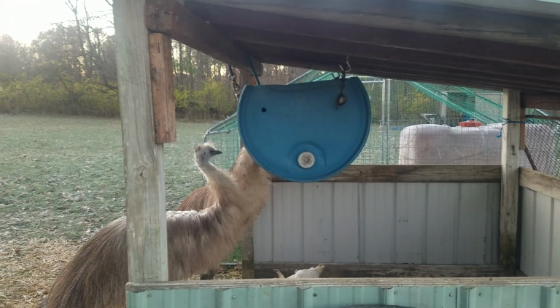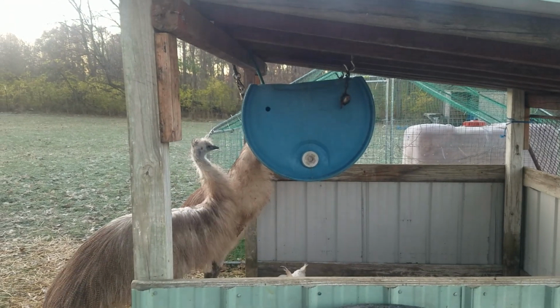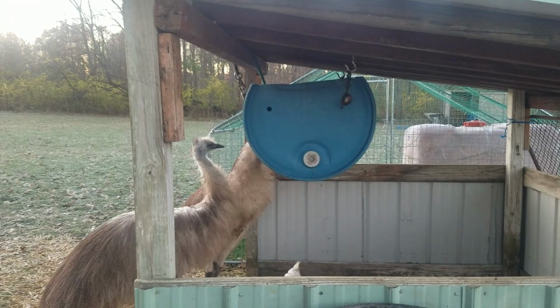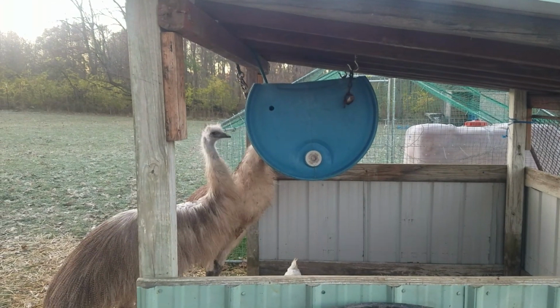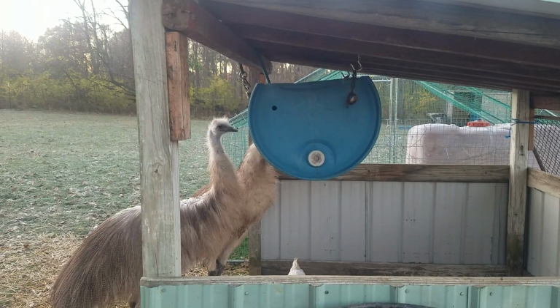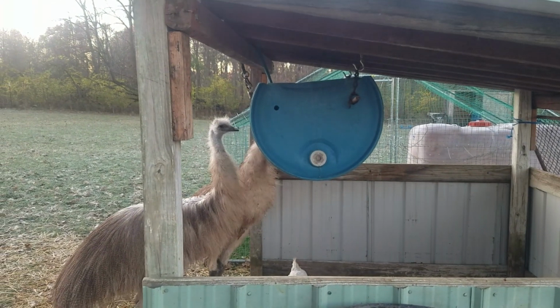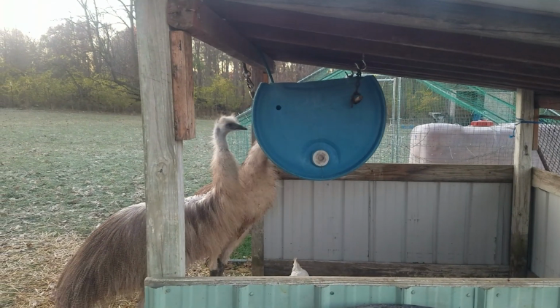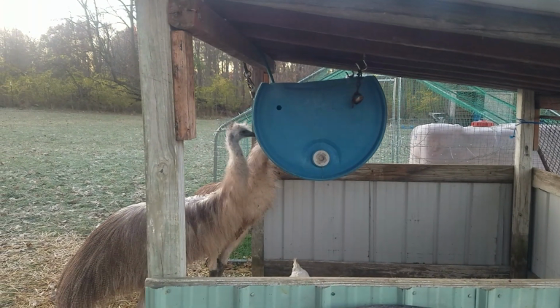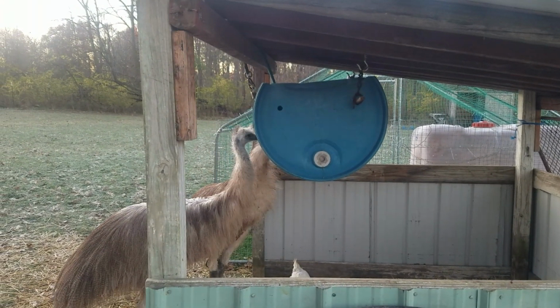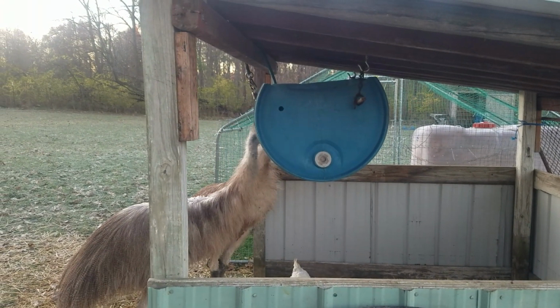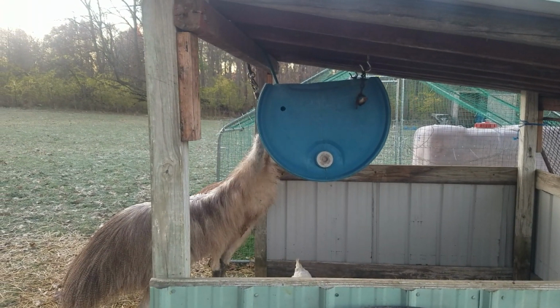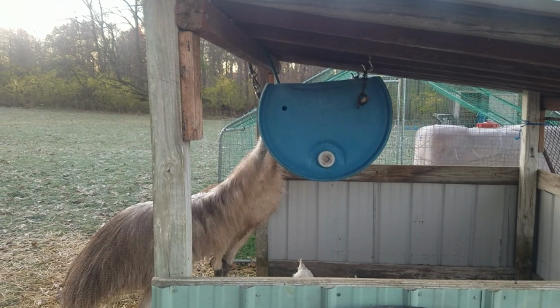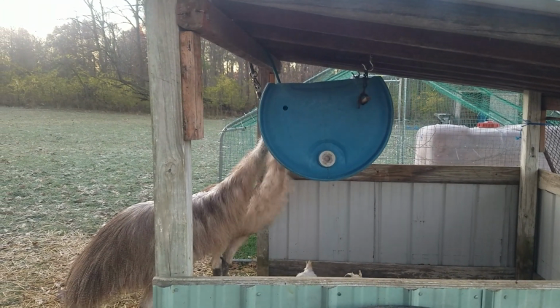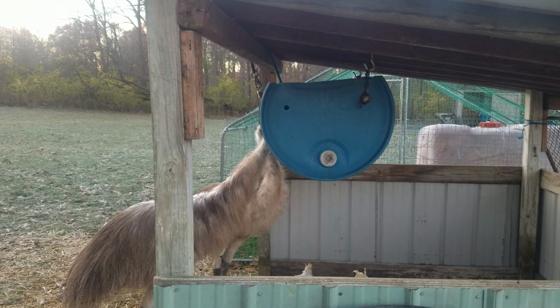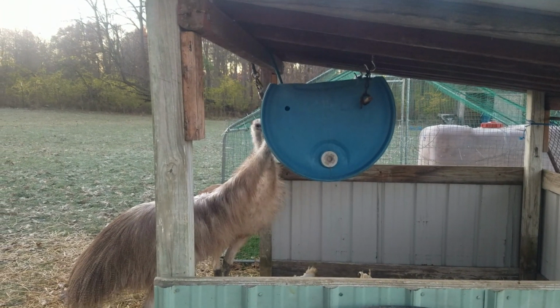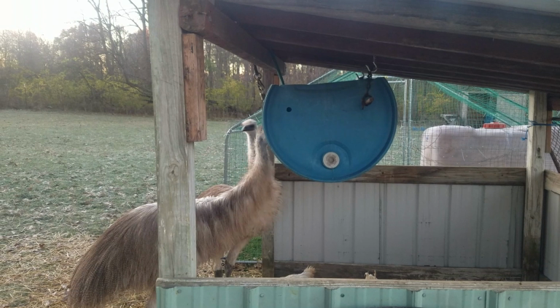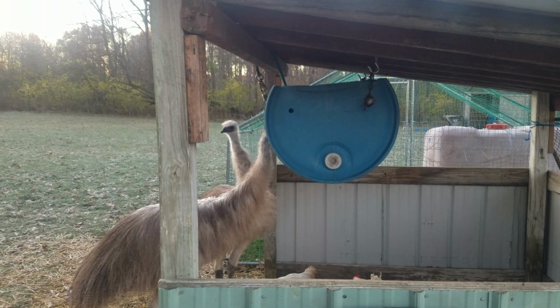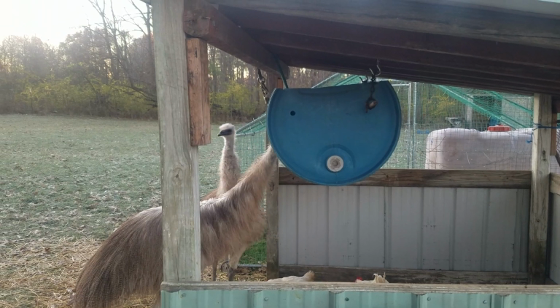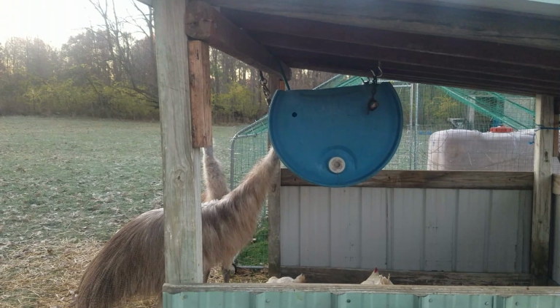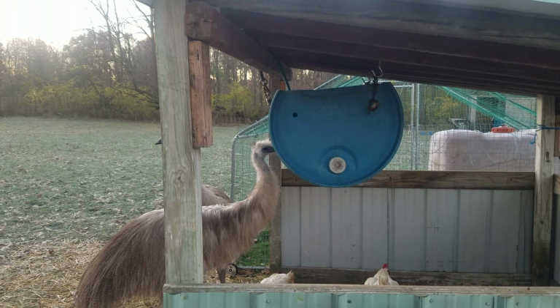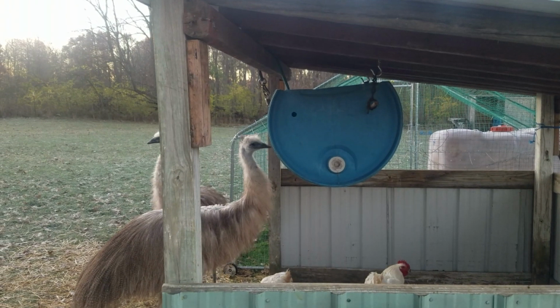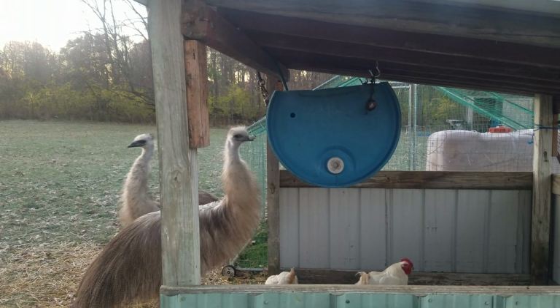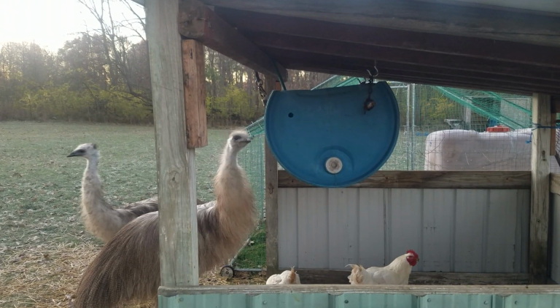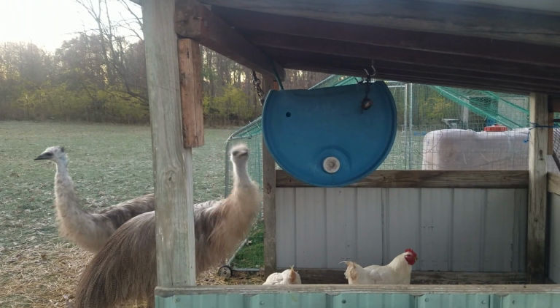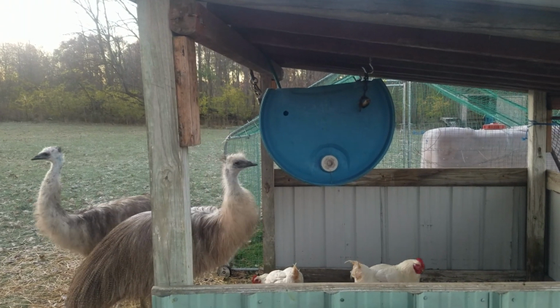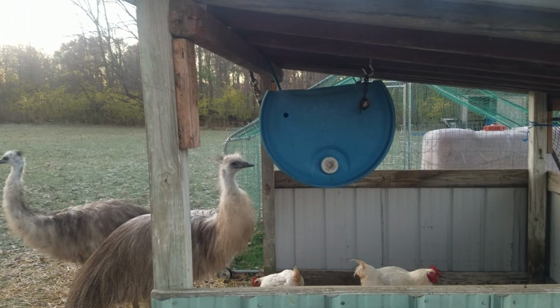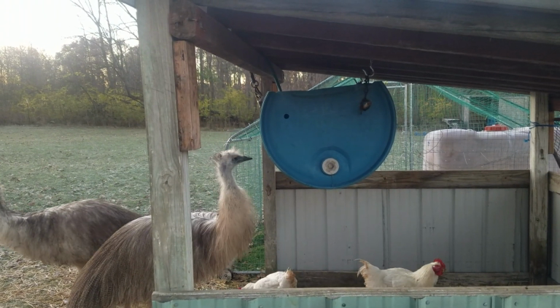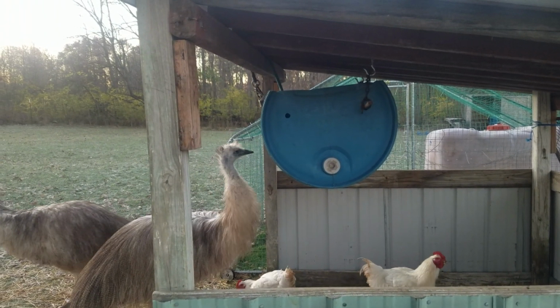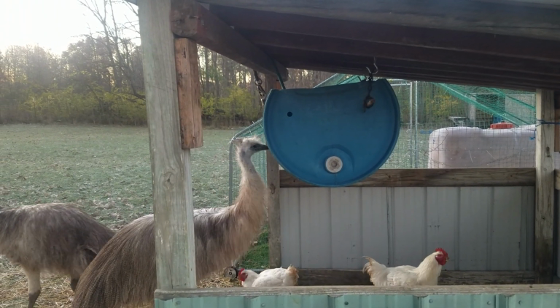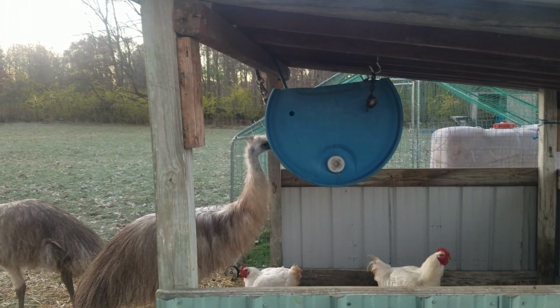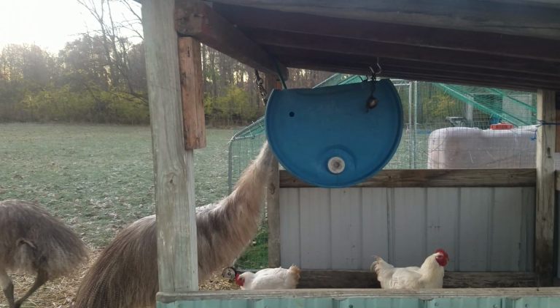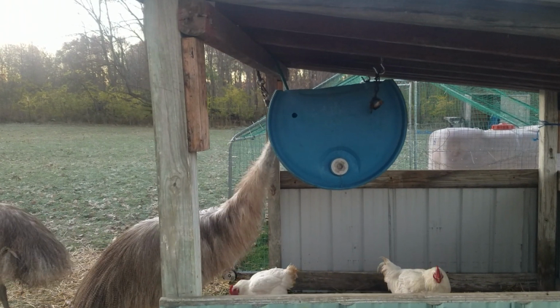I wanted a little extra on top because I do have goats, and the bigger that this gap is, the easier it is for them to get their heads in there.